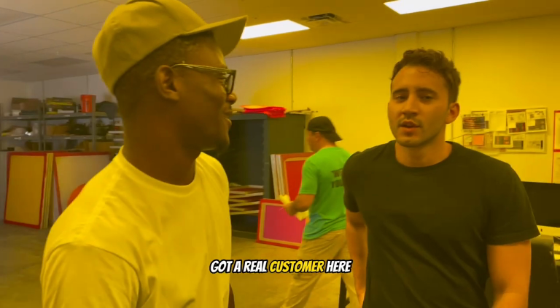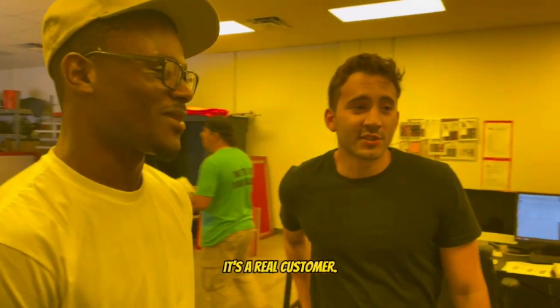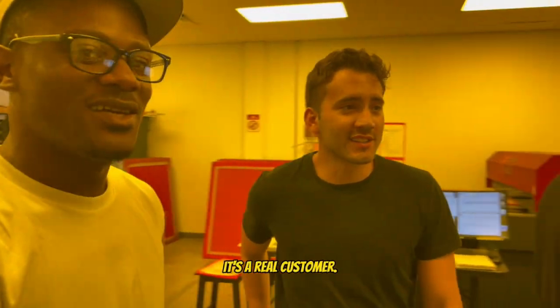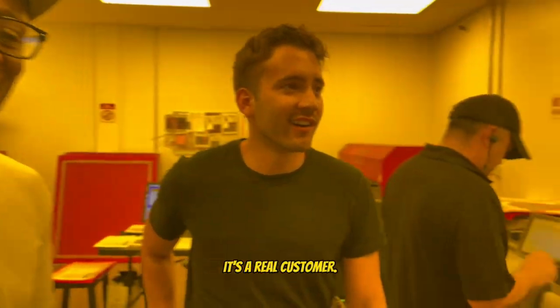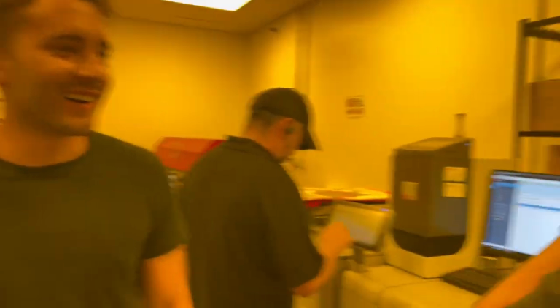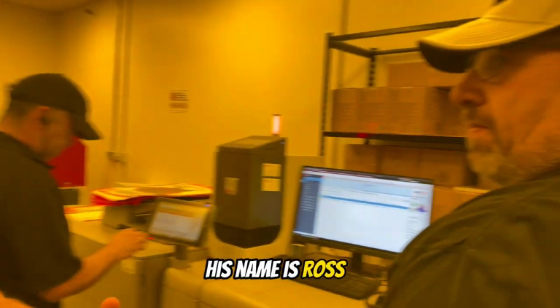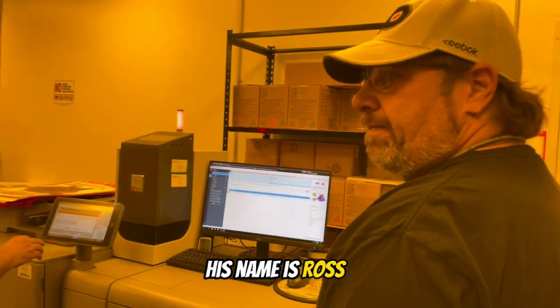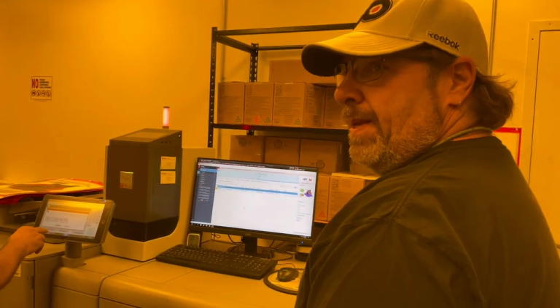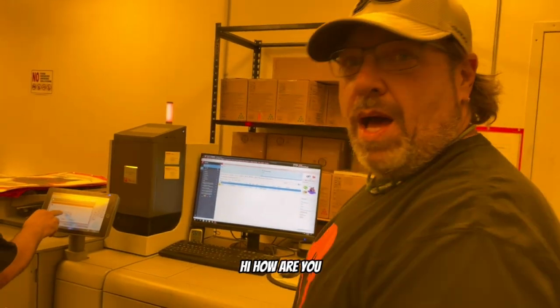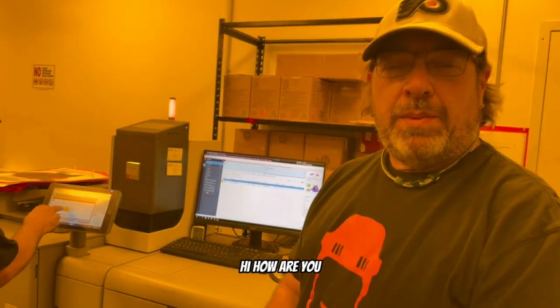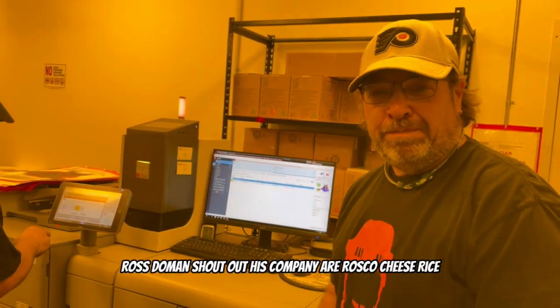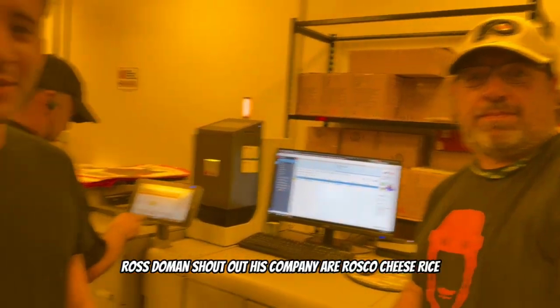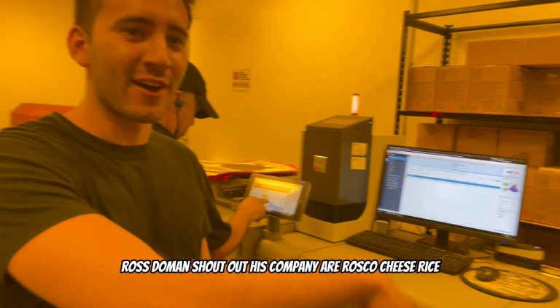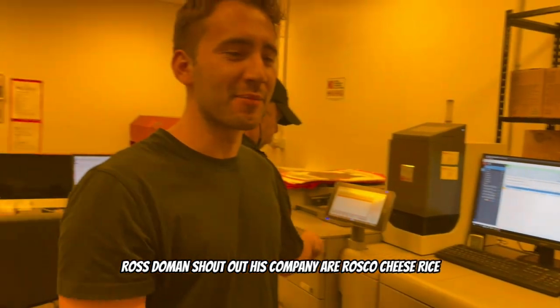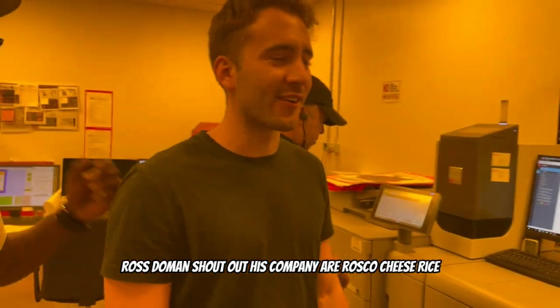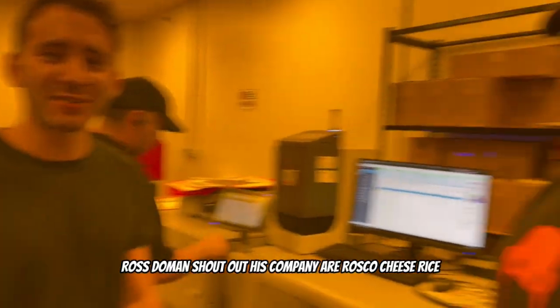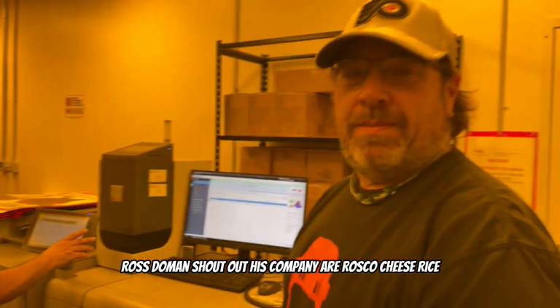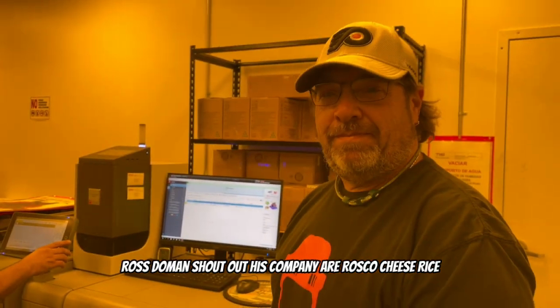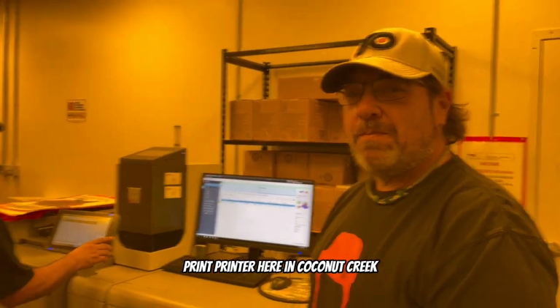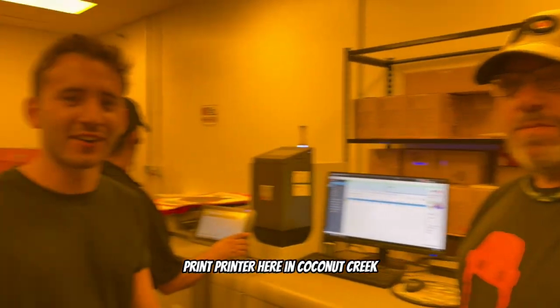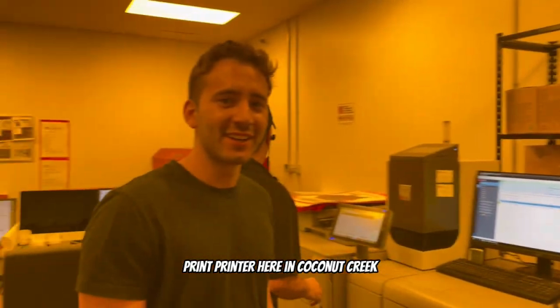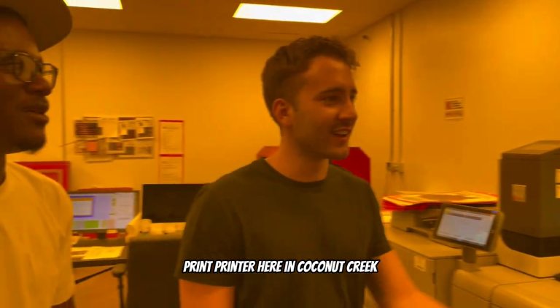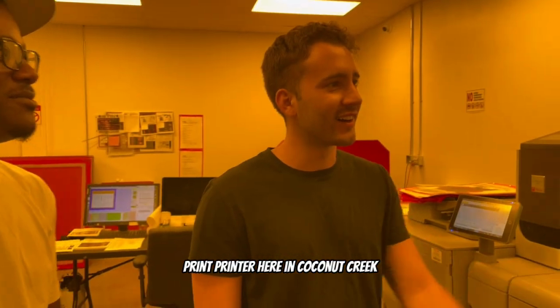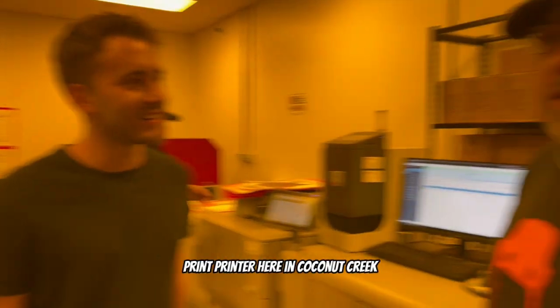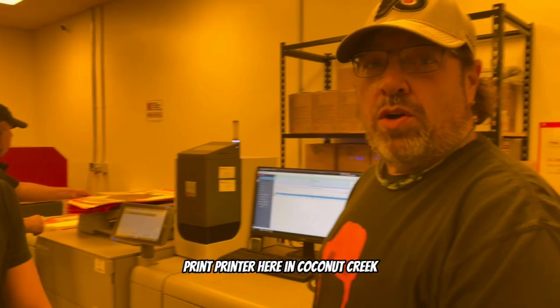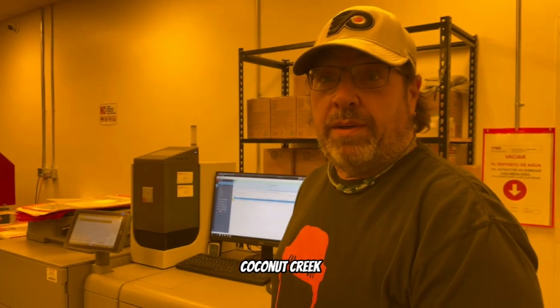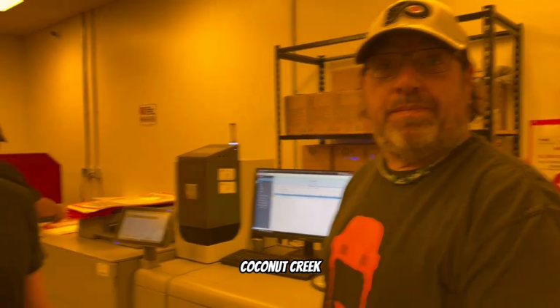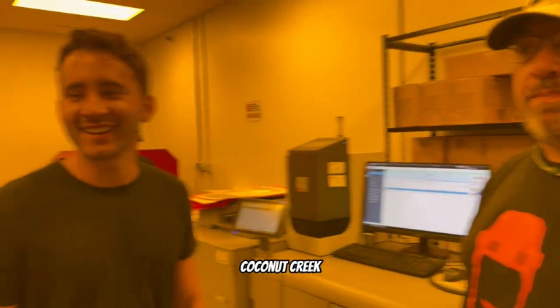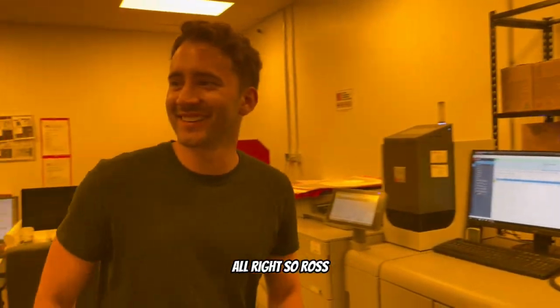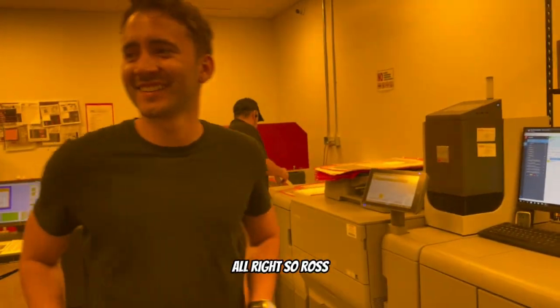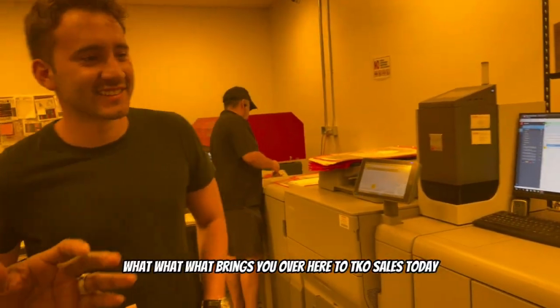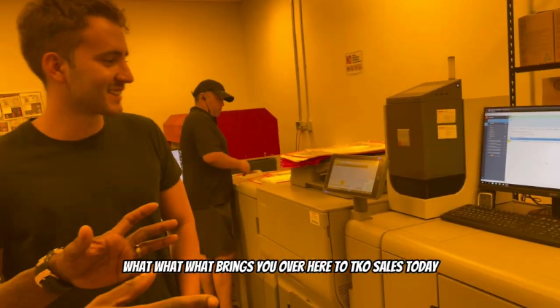There's a real customer here — his name is Ross Stillman. Shout out his company, Rosco T's, a screen printer here in Coconut Creek. So Ross, what brings you over here to TKO Sales today?